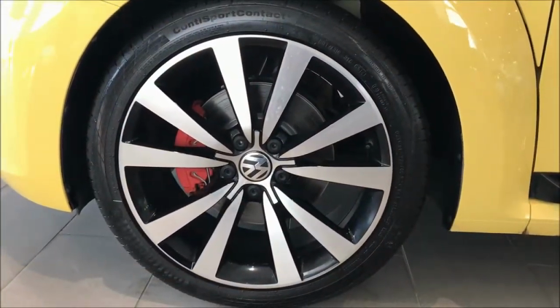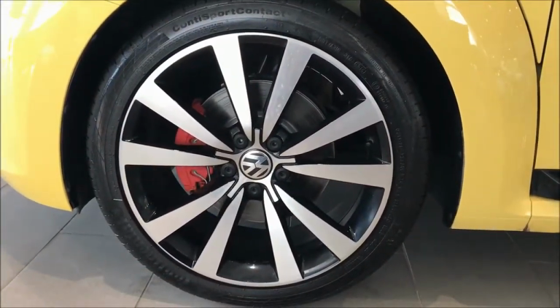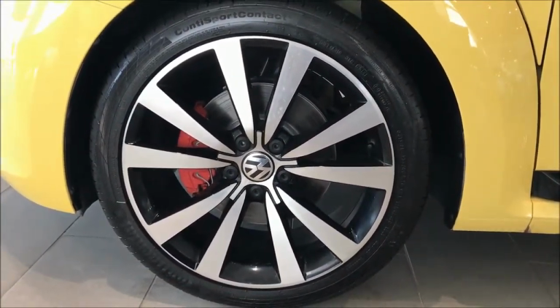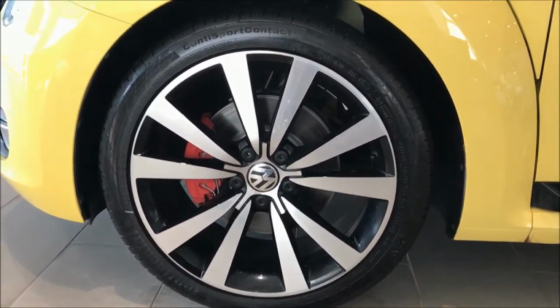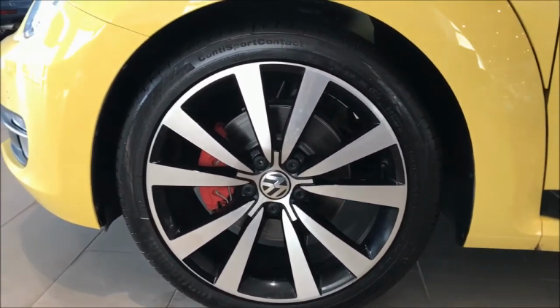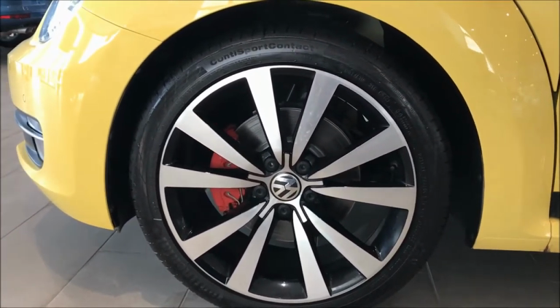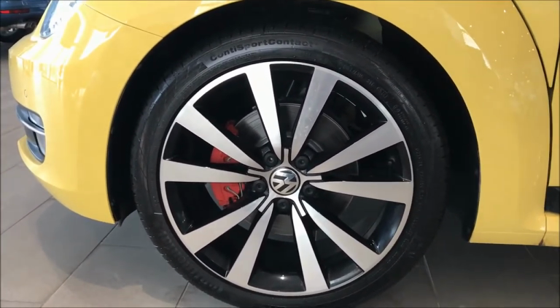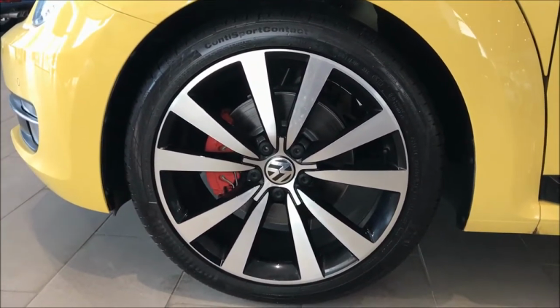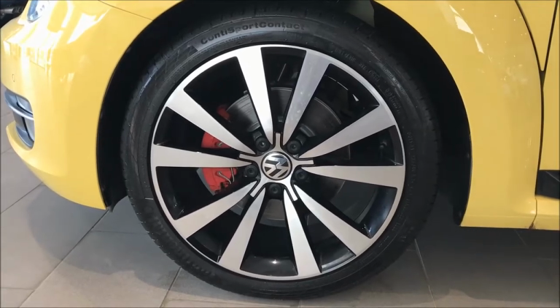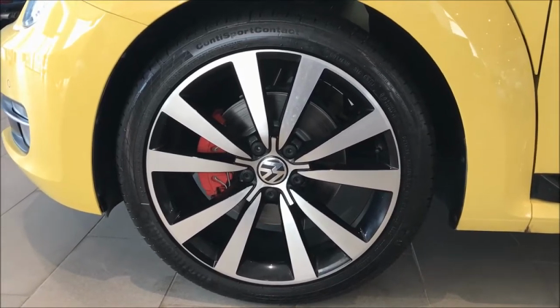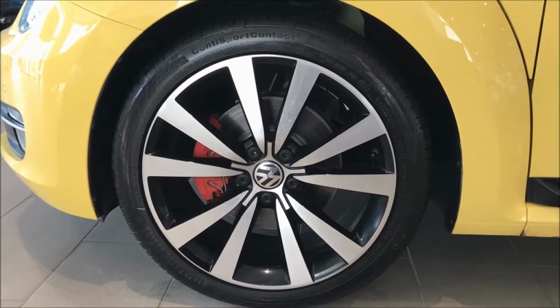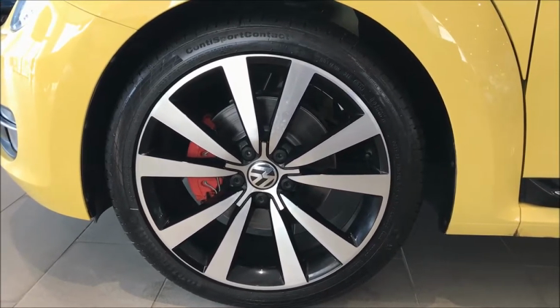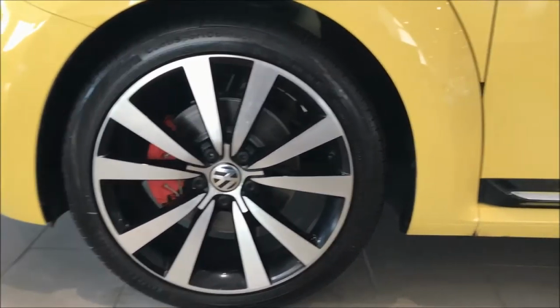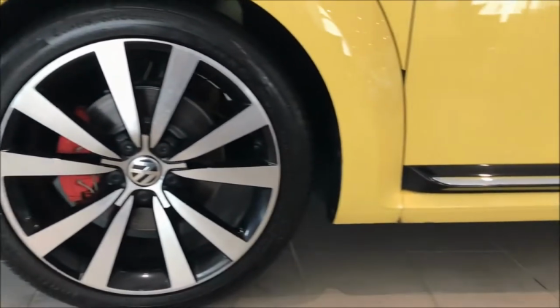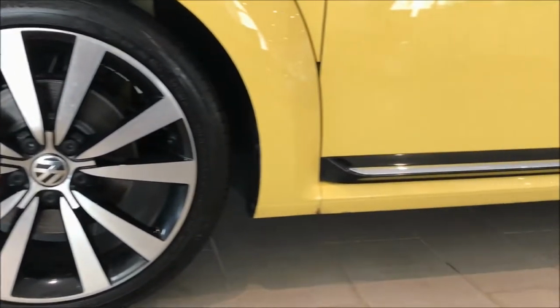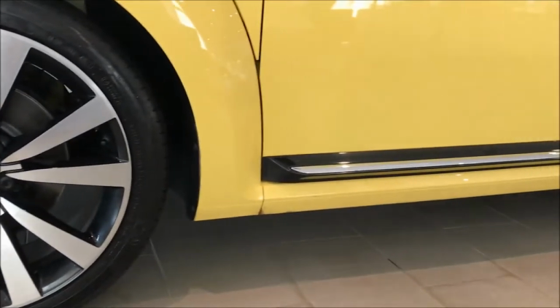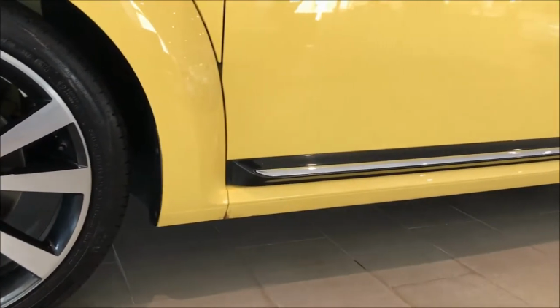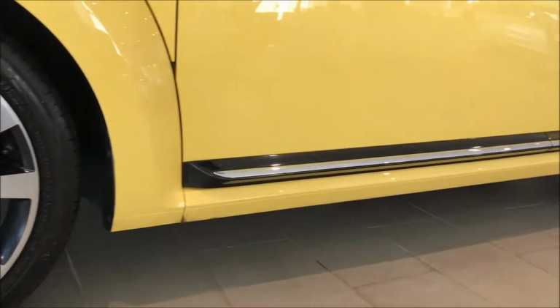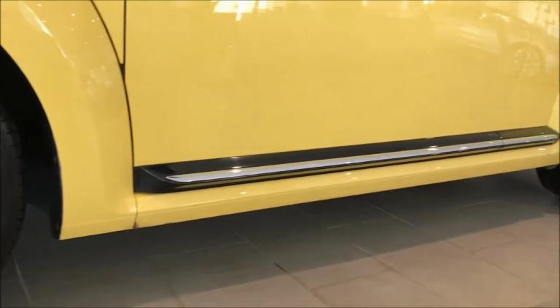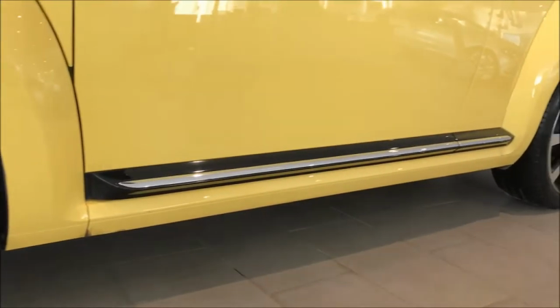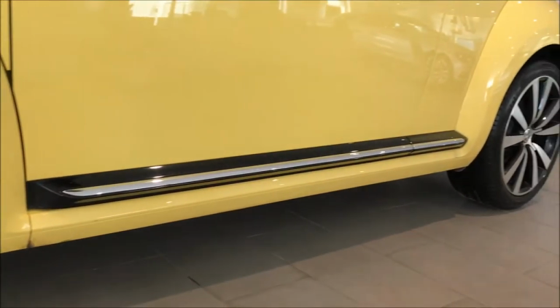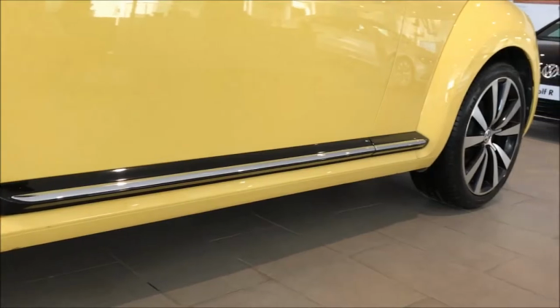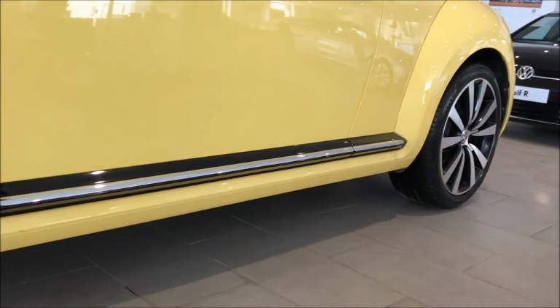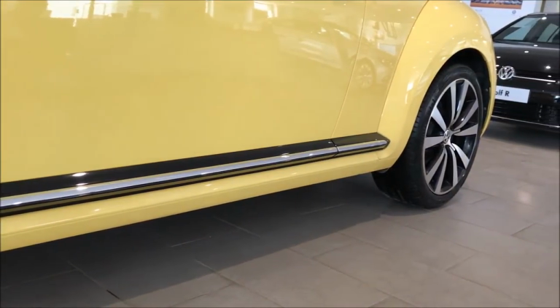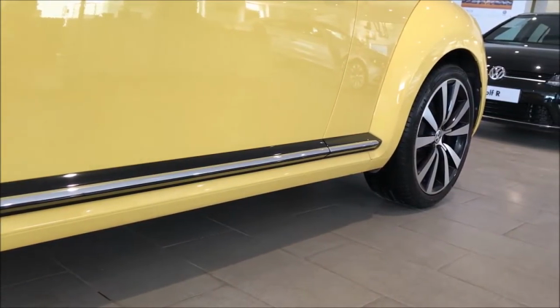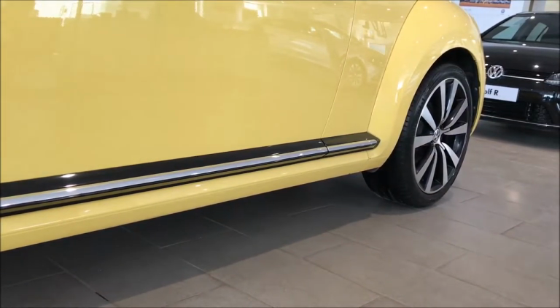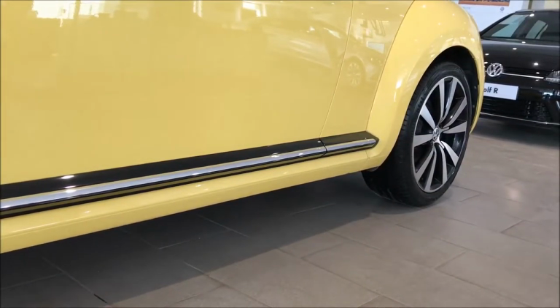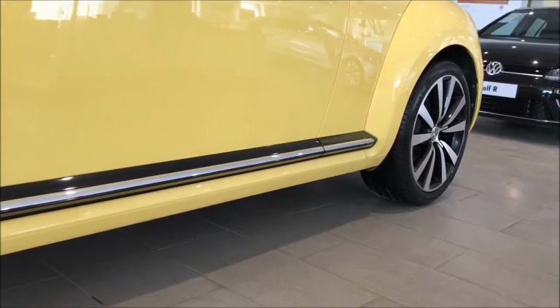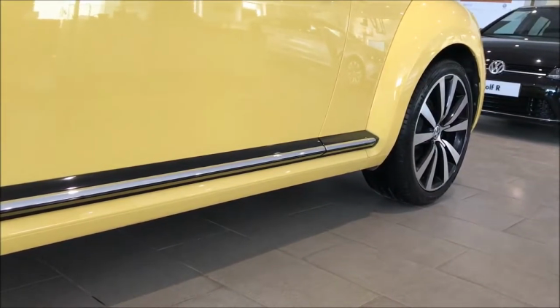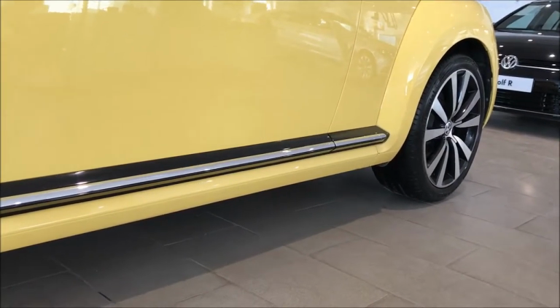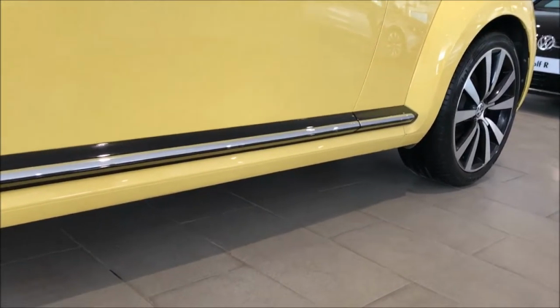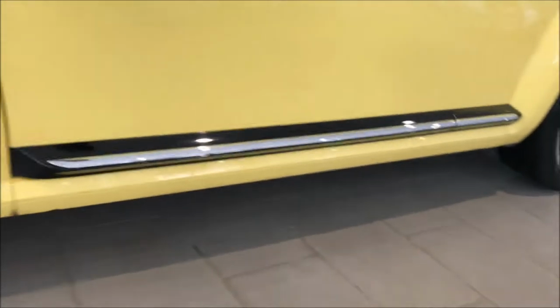It has 19-inch Tornado alloy wheels. This 10-spoke wheel features polished spokes with contrasting black inserts. The Volkswagen logo is engraved in the center cap.